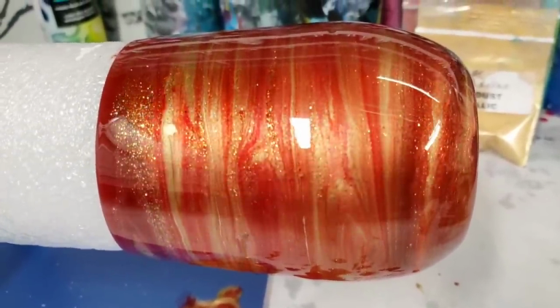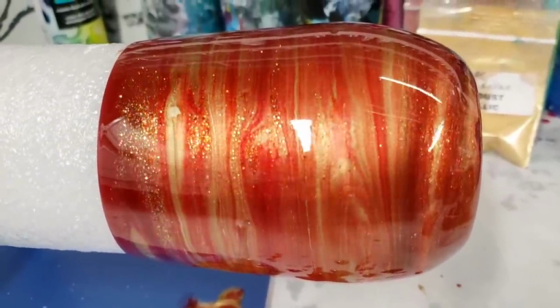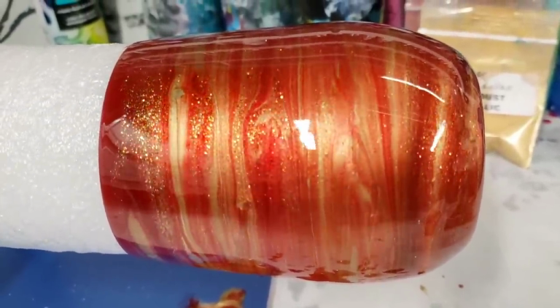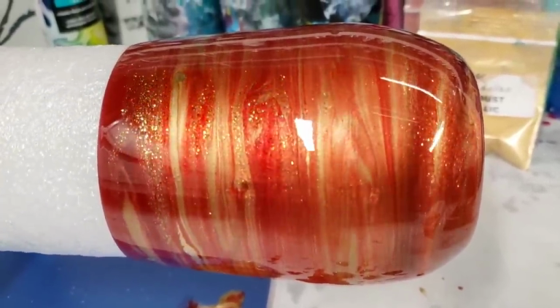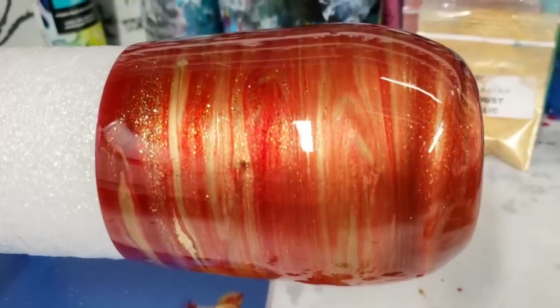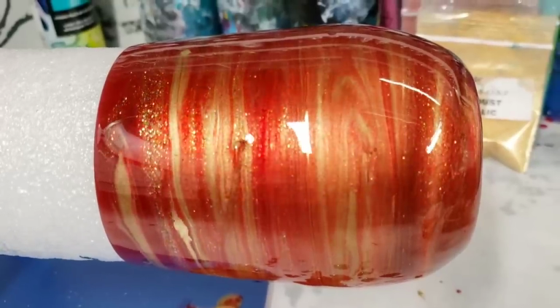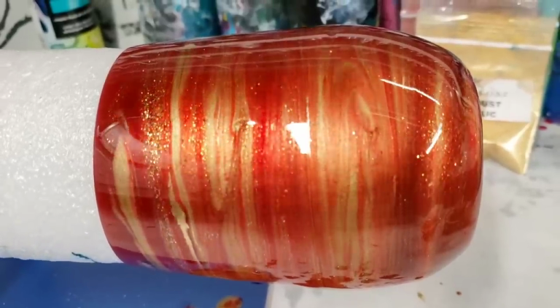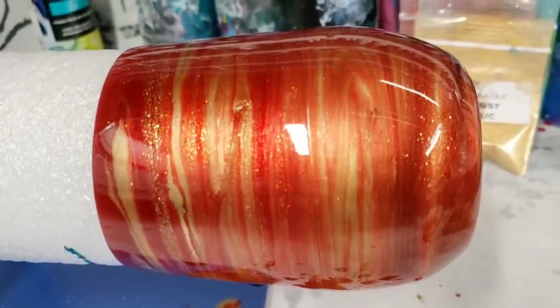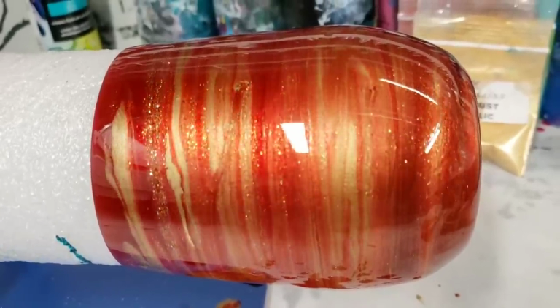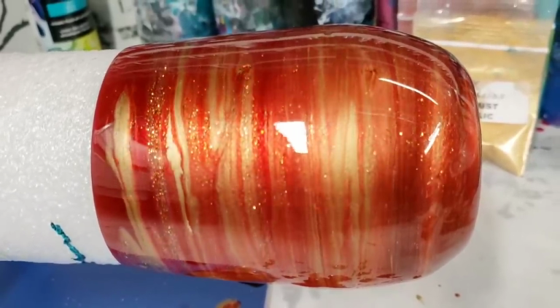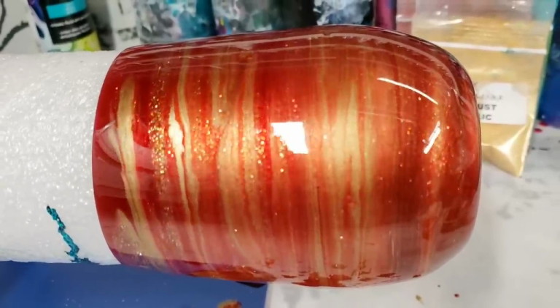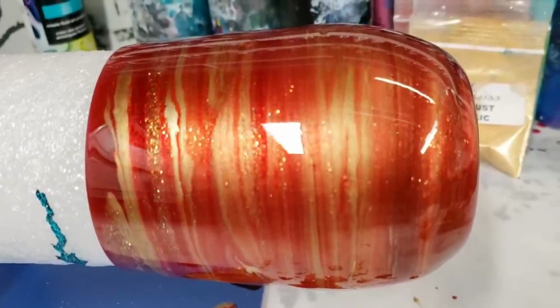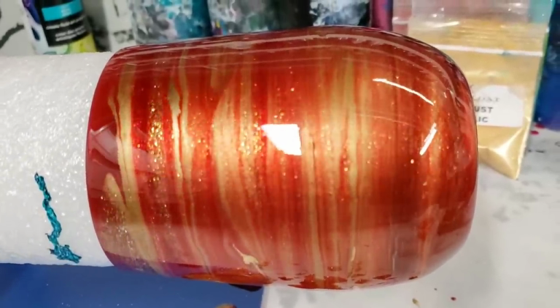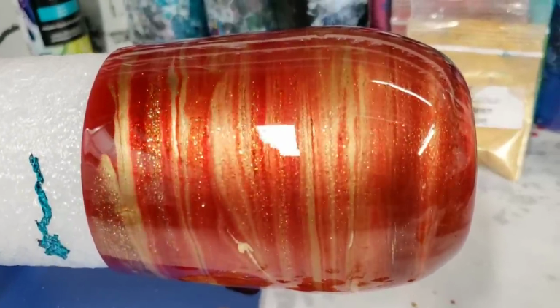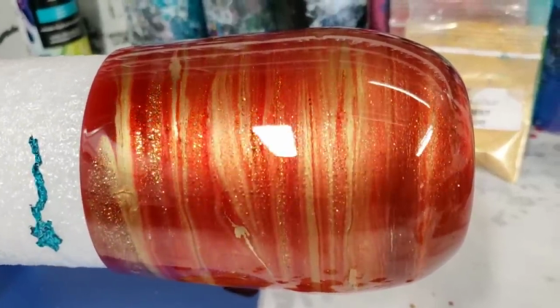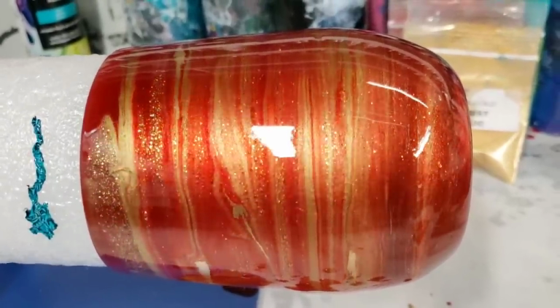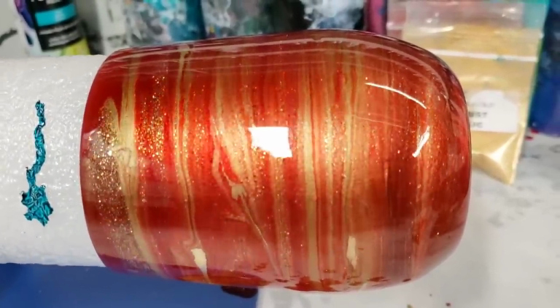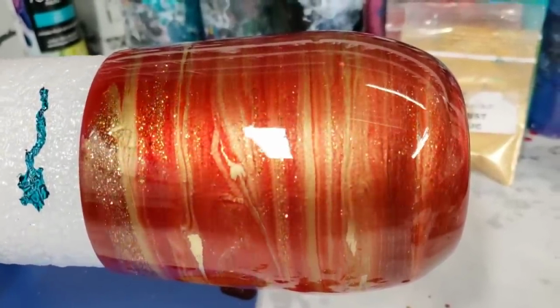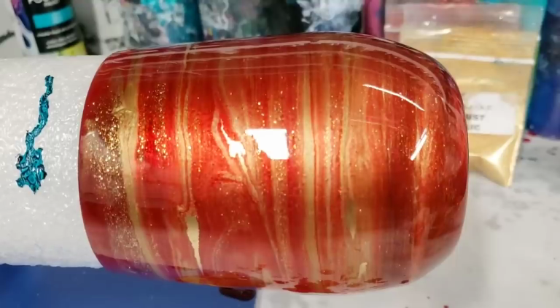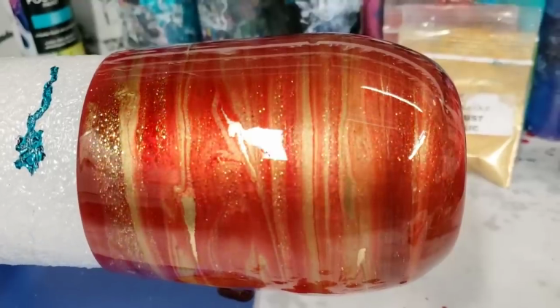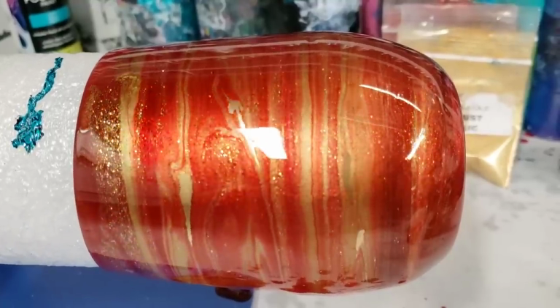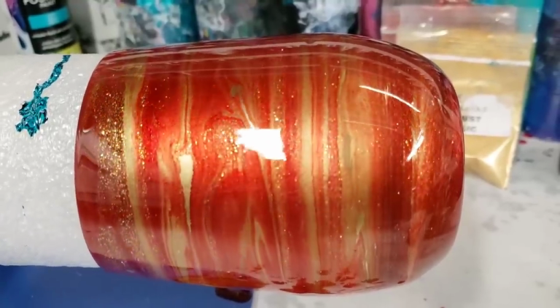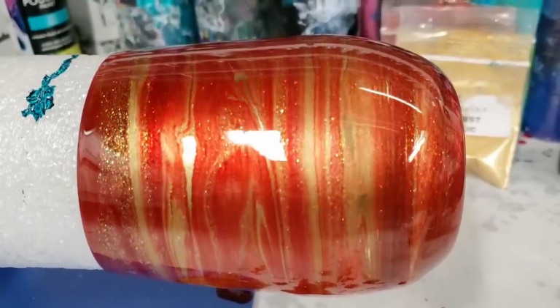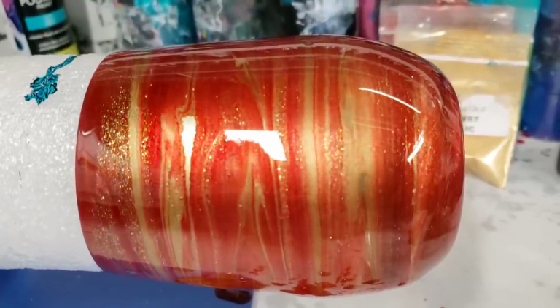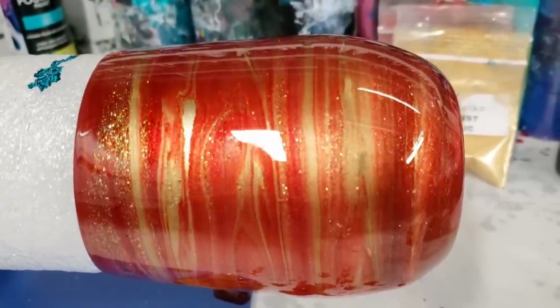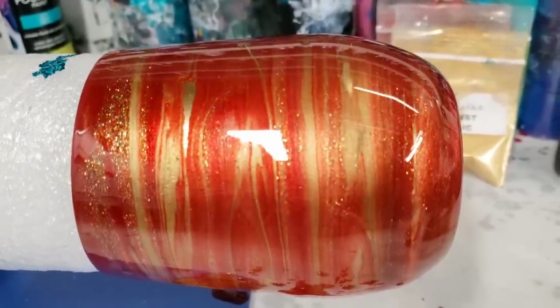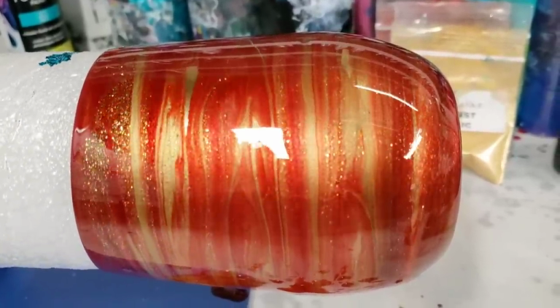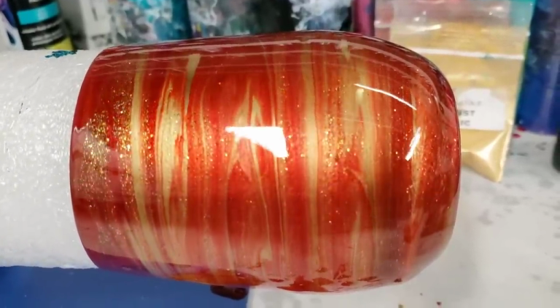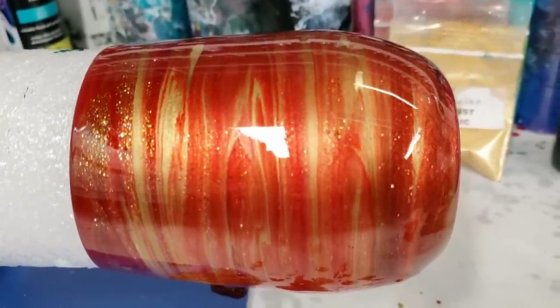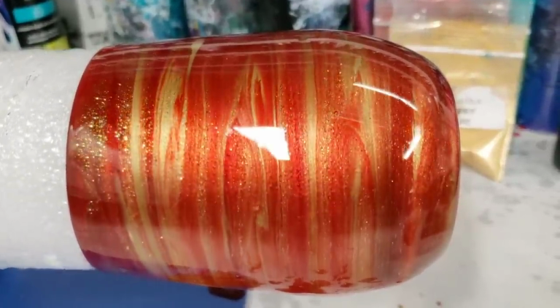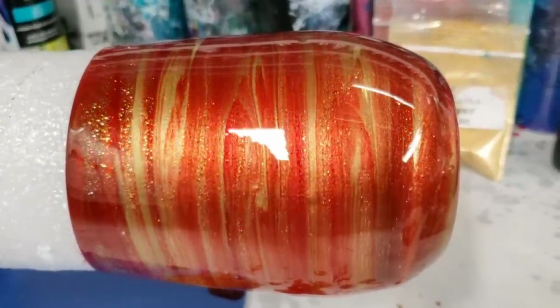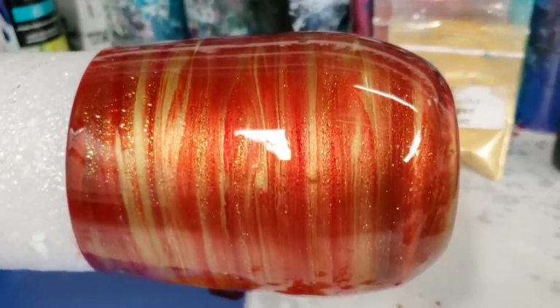I got a ton of tumblers in, so I will be doing quite a few of these coming up. Let me know what you guys thought of this one and the colors, and I will see you all next time.